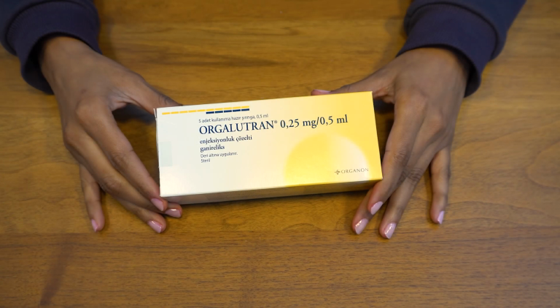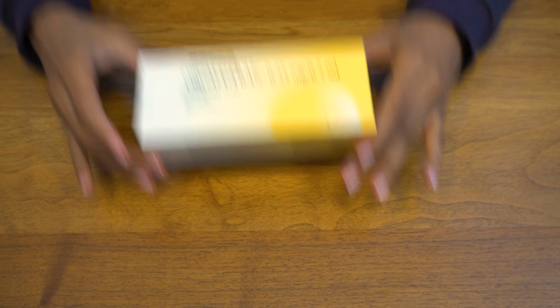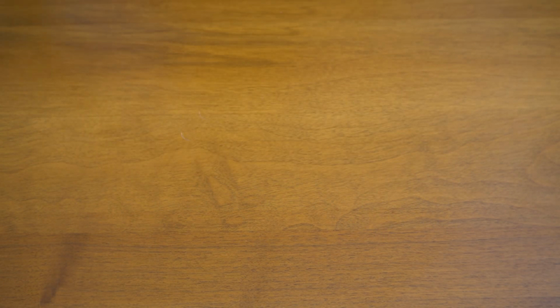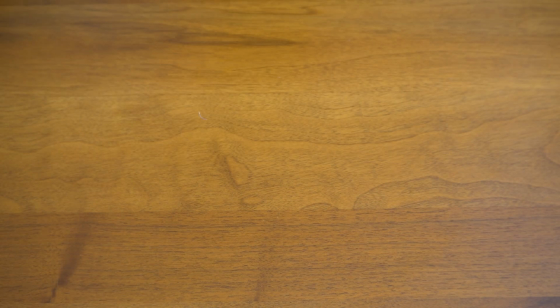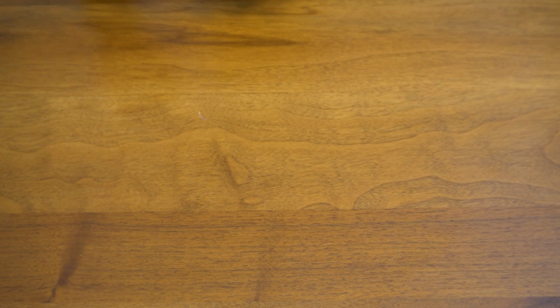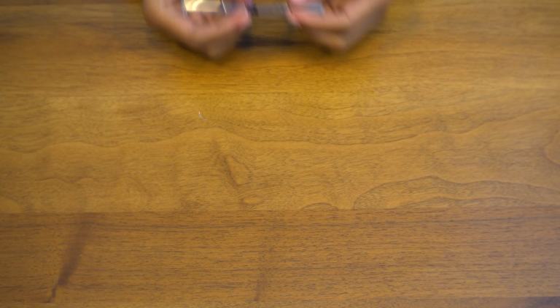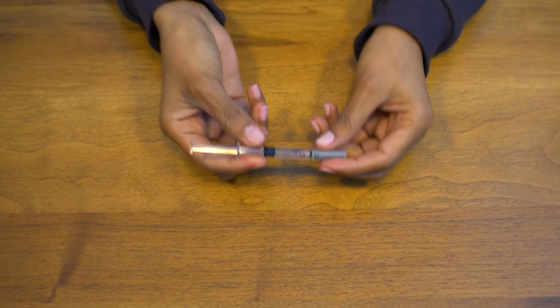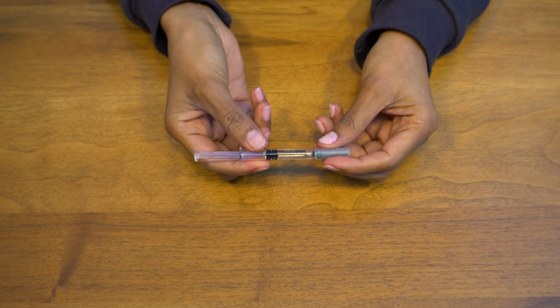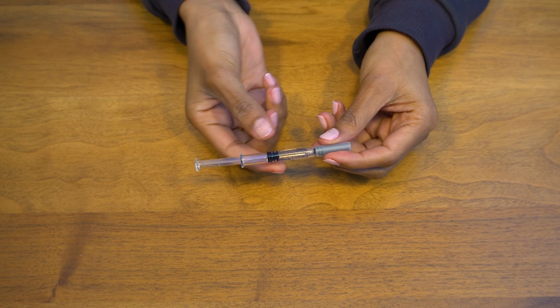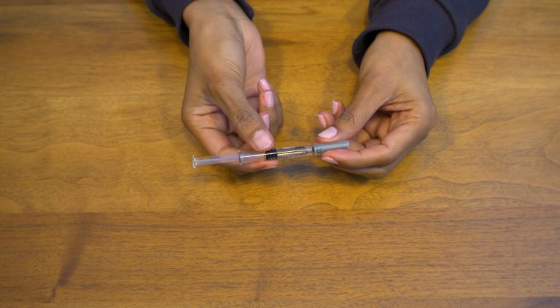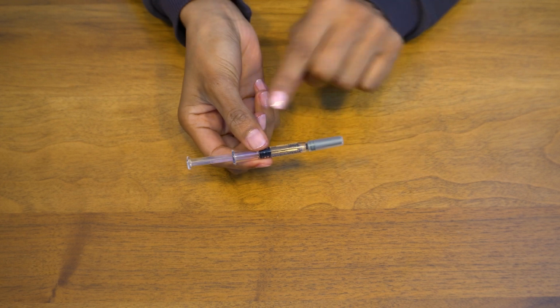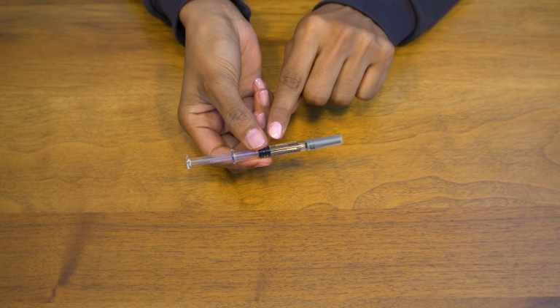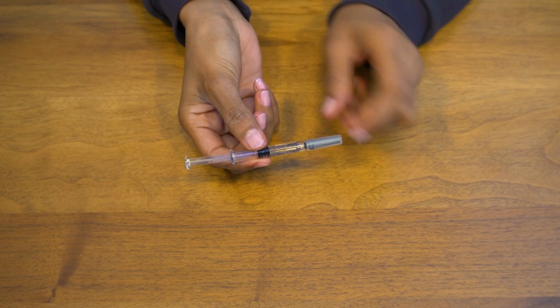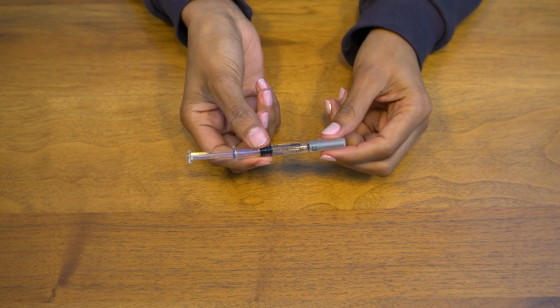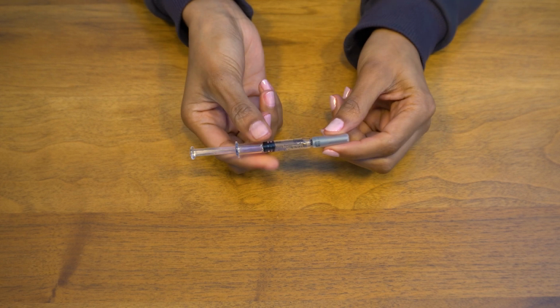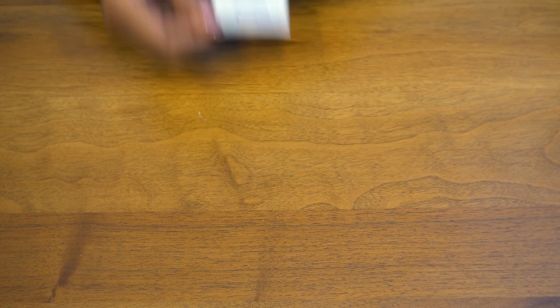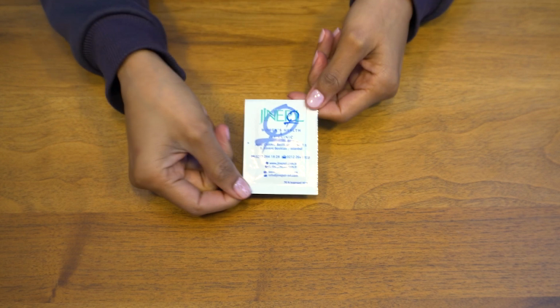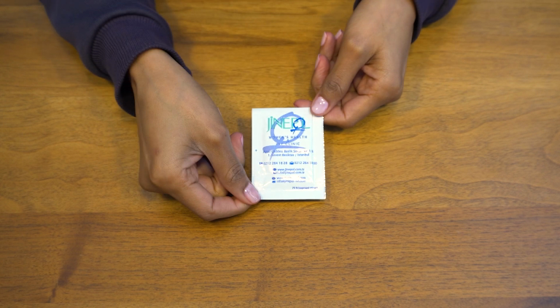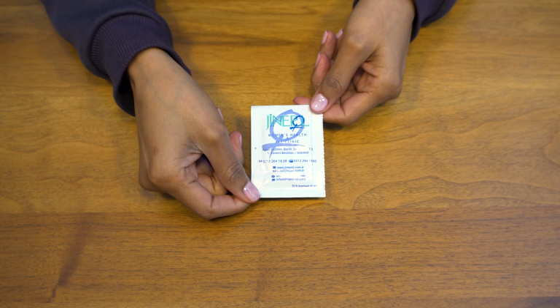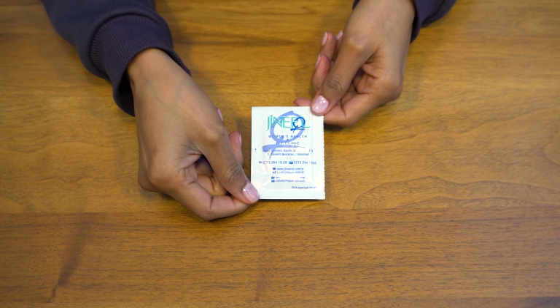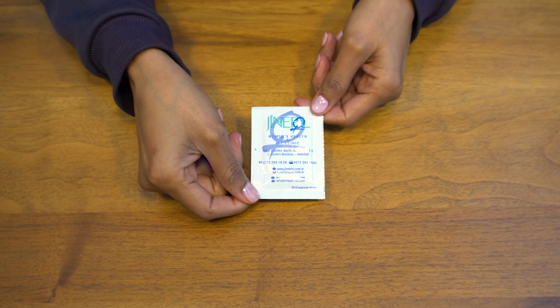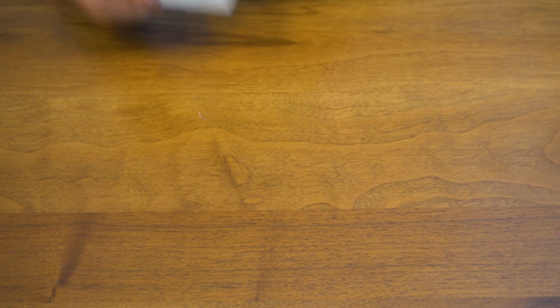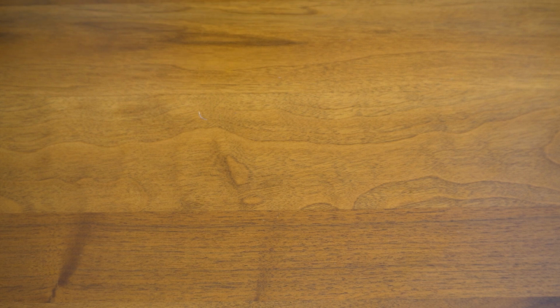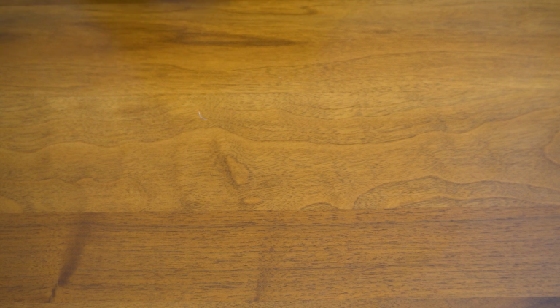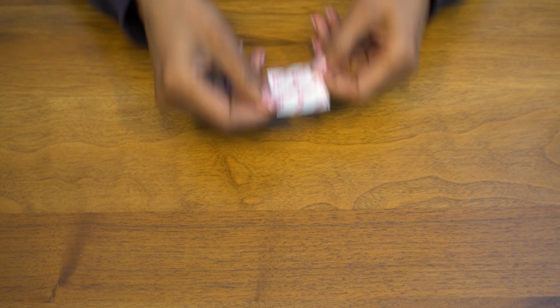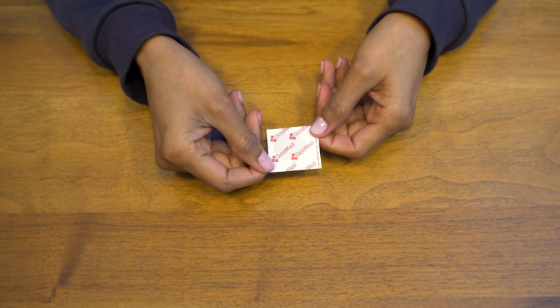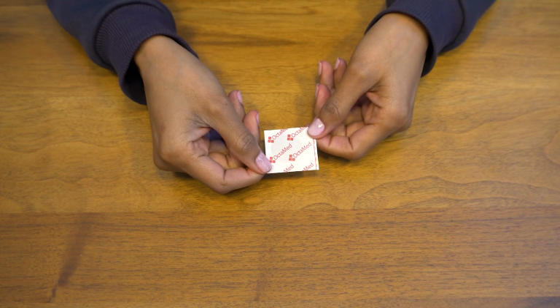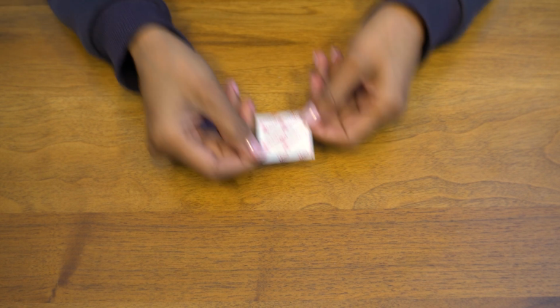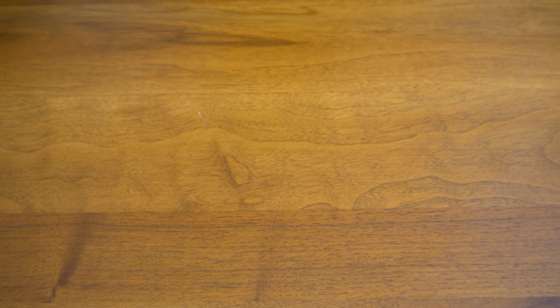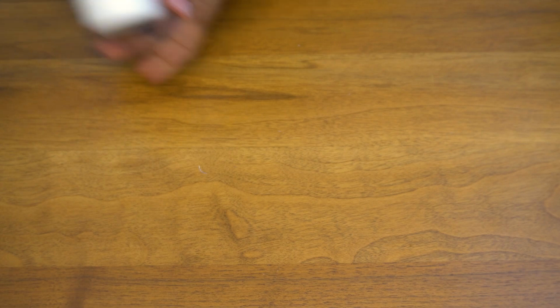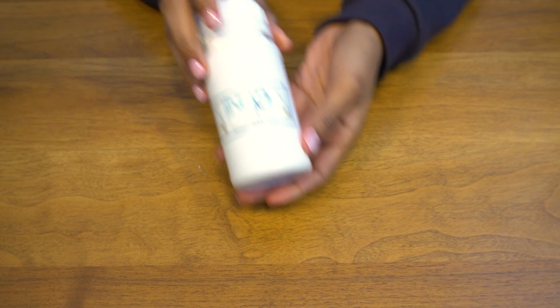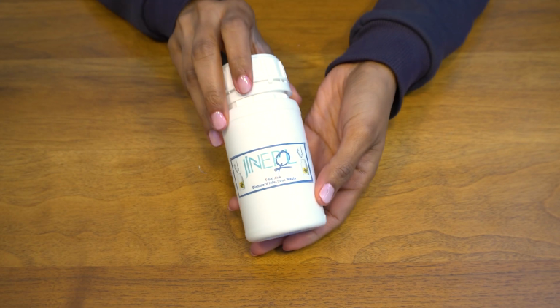Preparation. You'll need the following supplies: an Orgolutran Pre-Filled Syringe, an Alcohol Swab, a Band-Aid, and a Sharp Disposal Container.